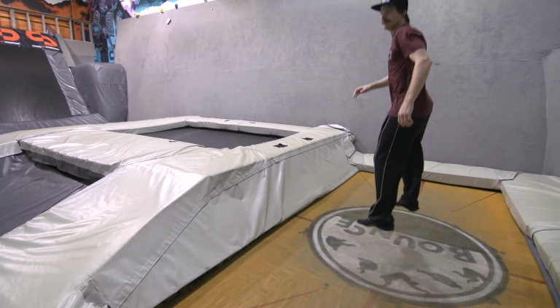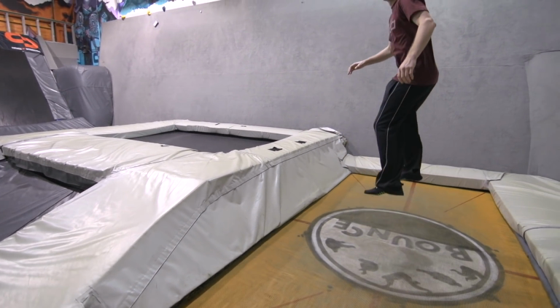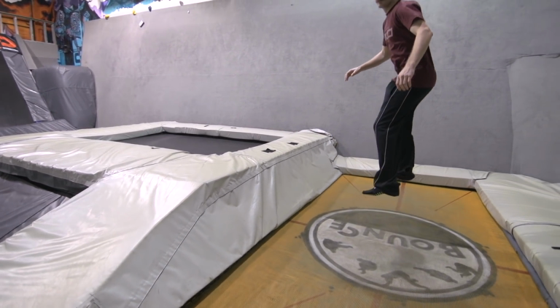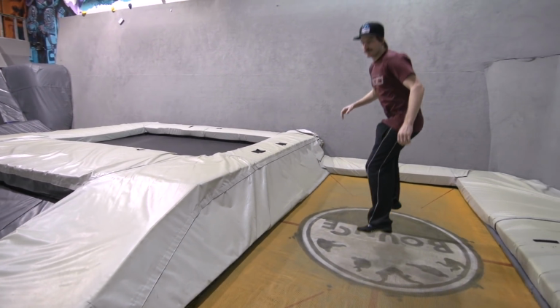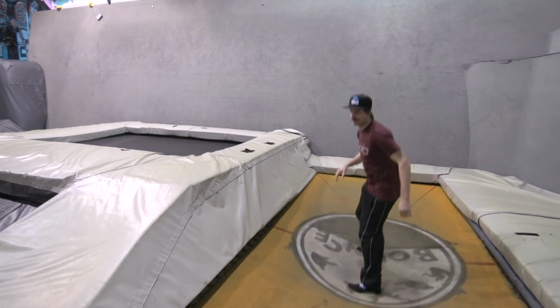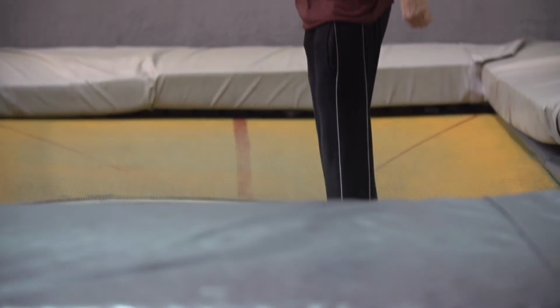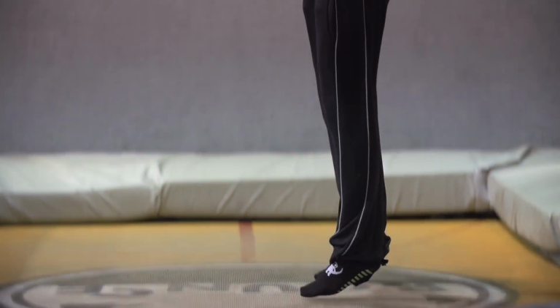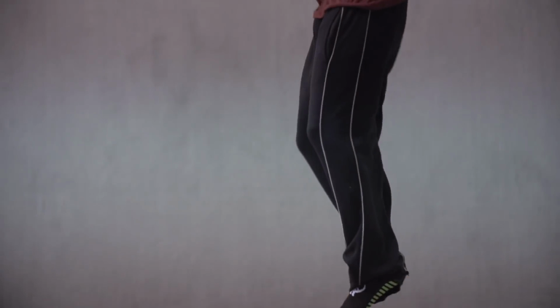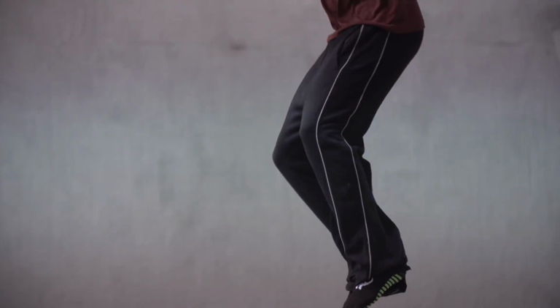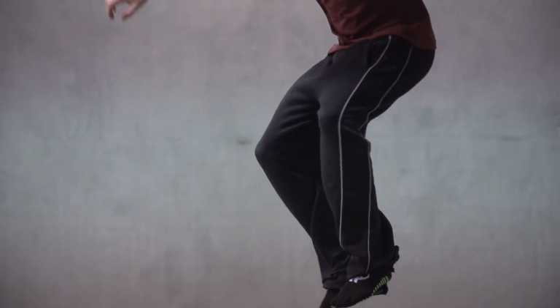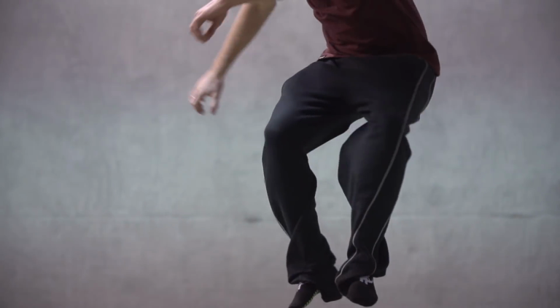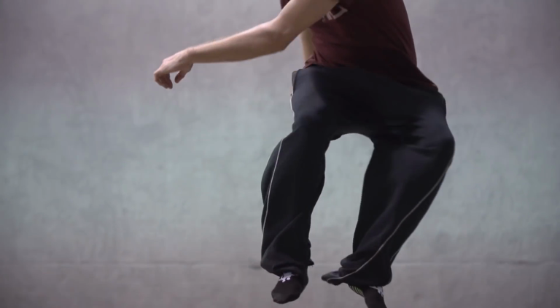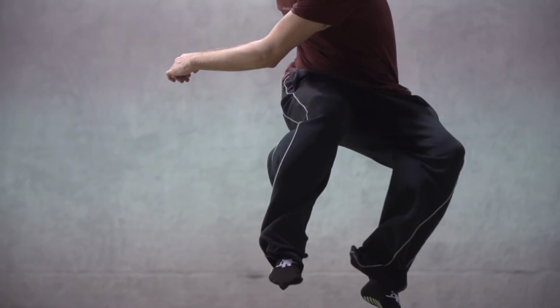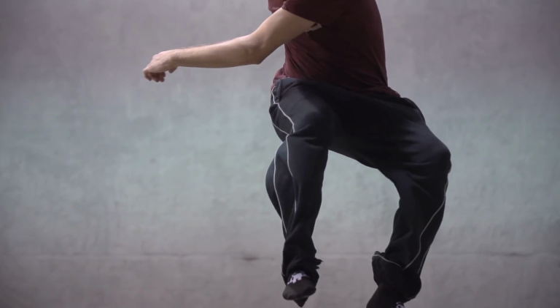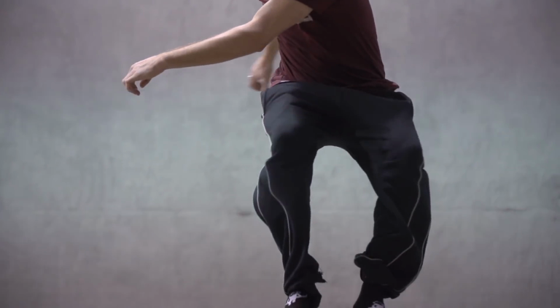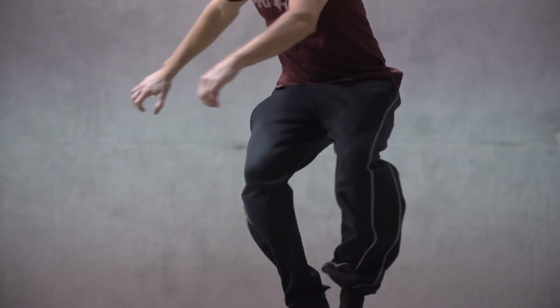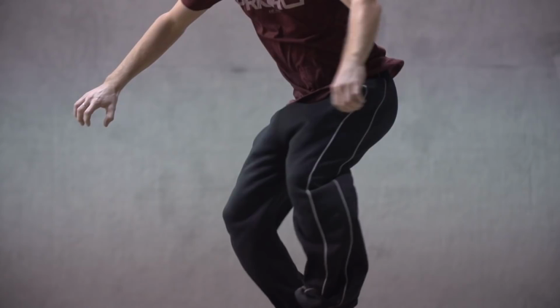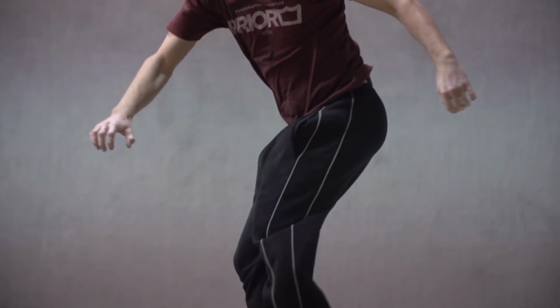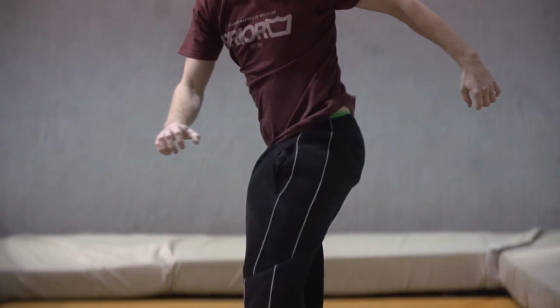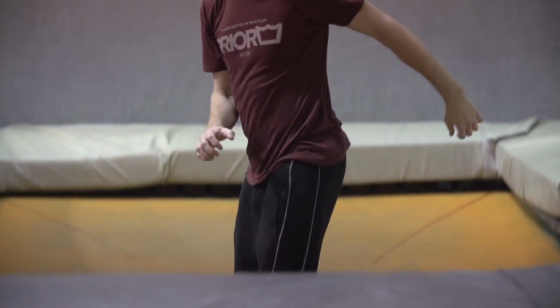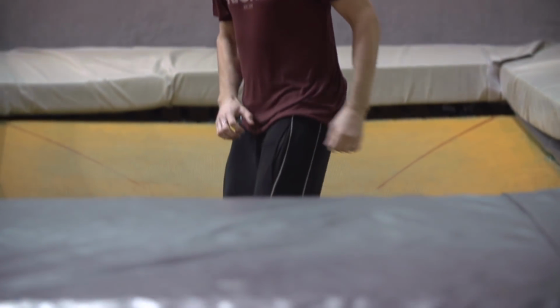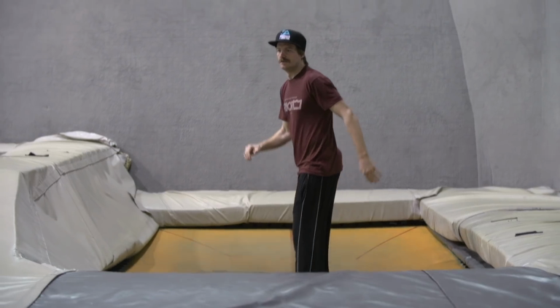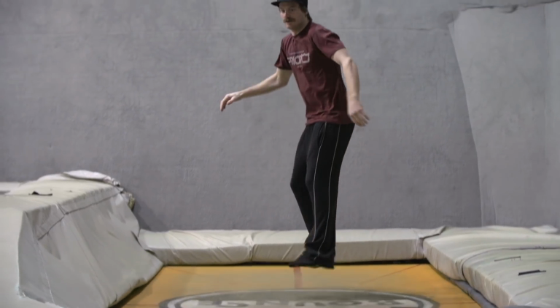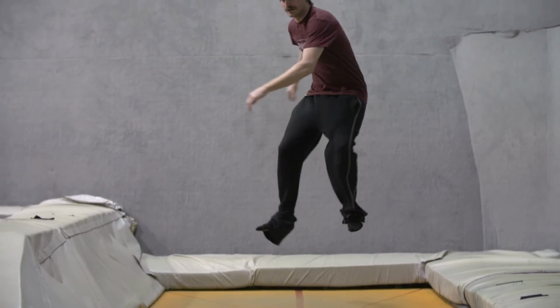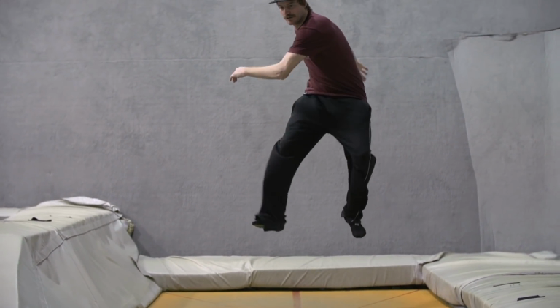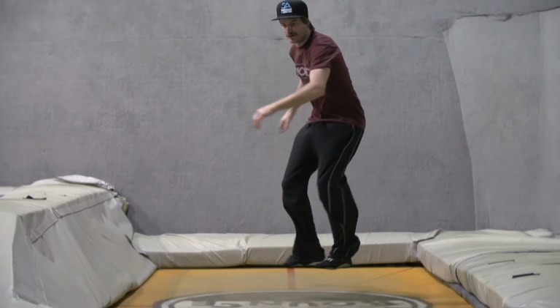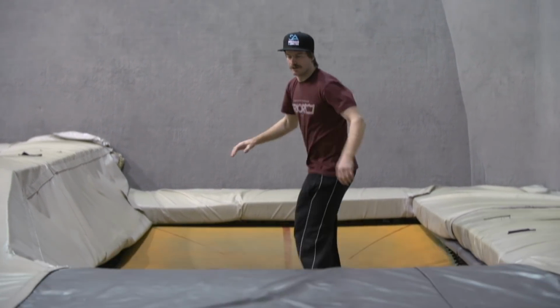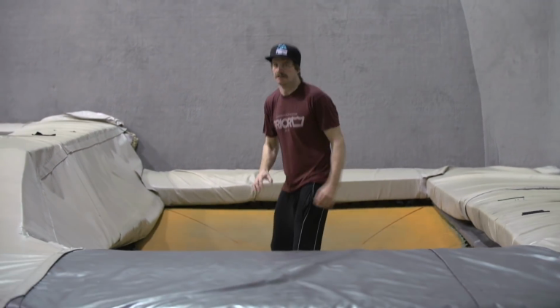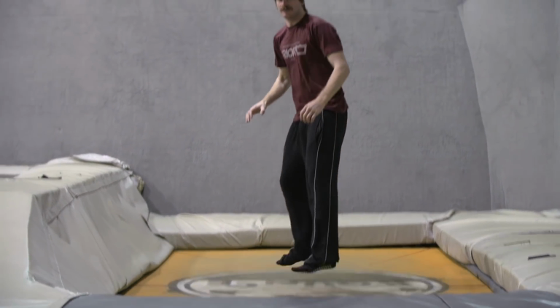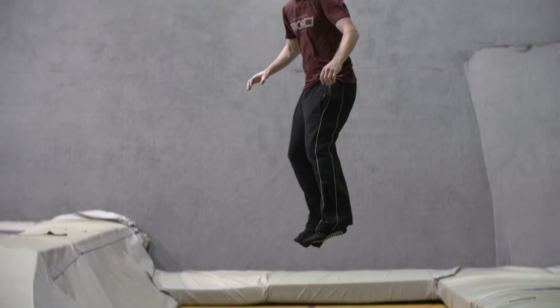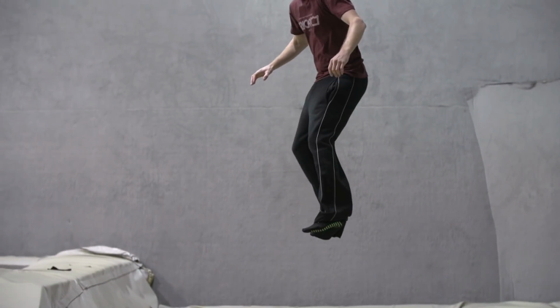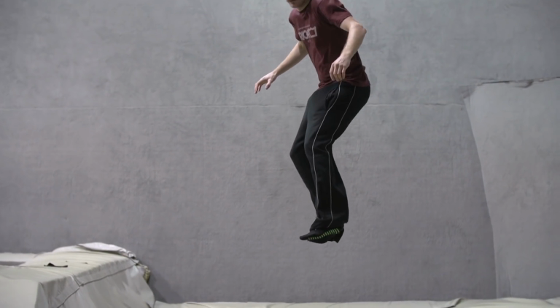Try to rotate at least 90 degrees, feeling the twist right through your core as you shifty. Then try to do a shifty and bring it back all in one jump. You're going to need a little bit of hang time to make this look smooth.